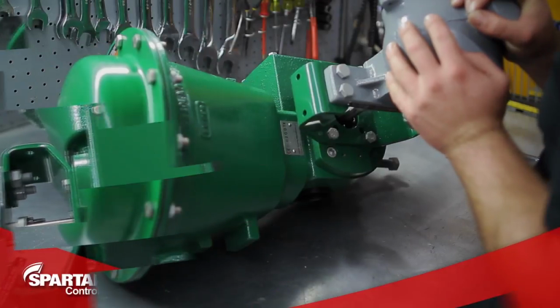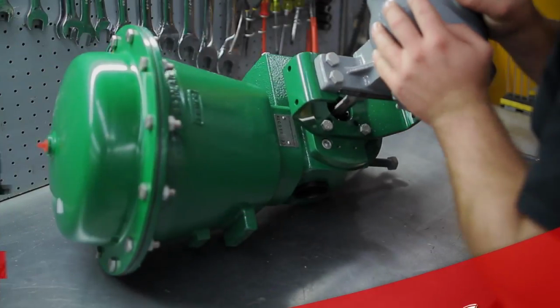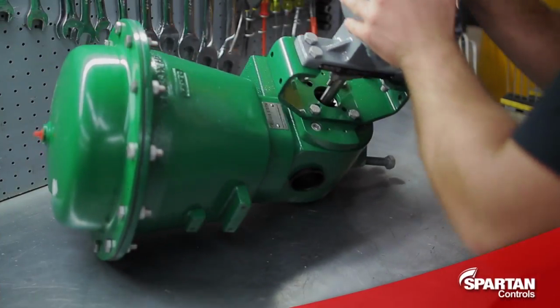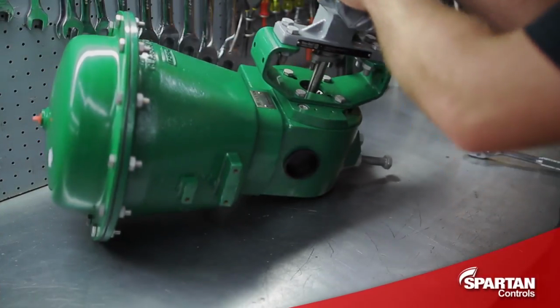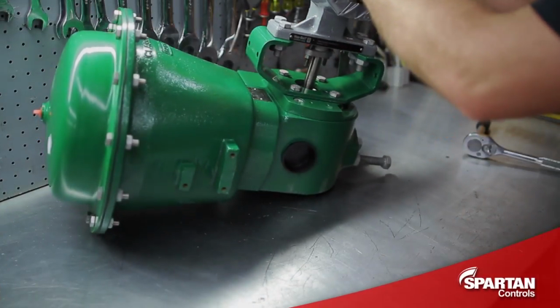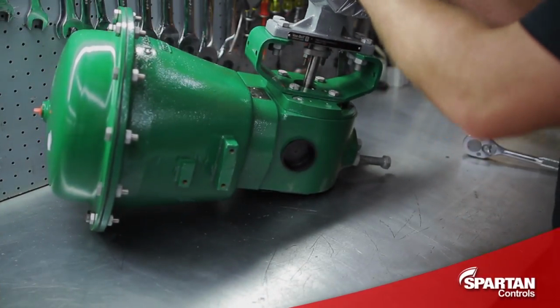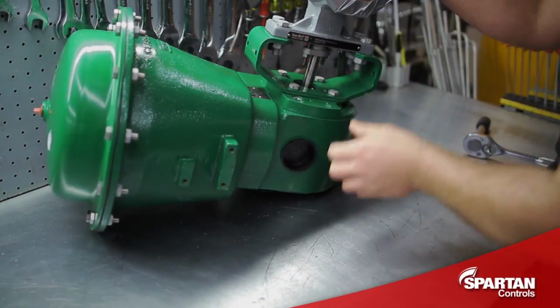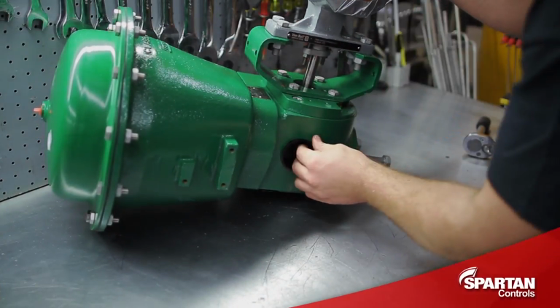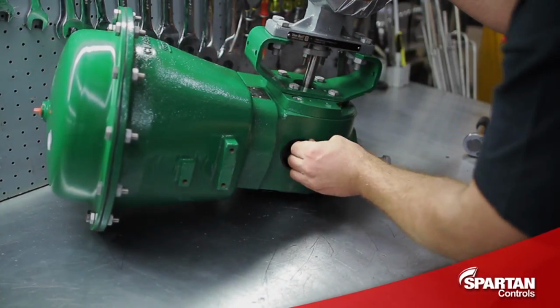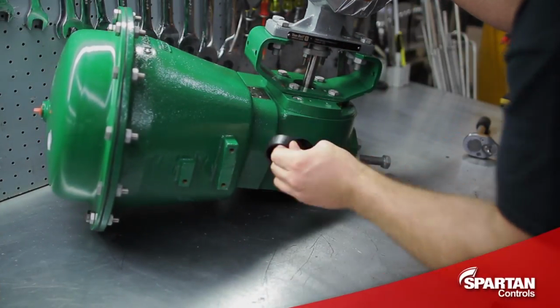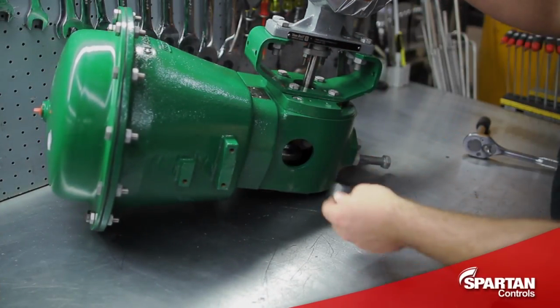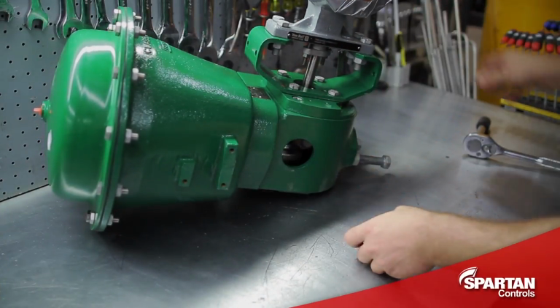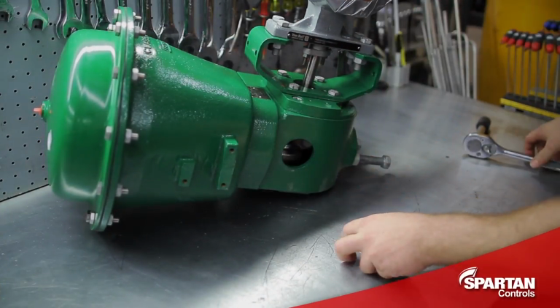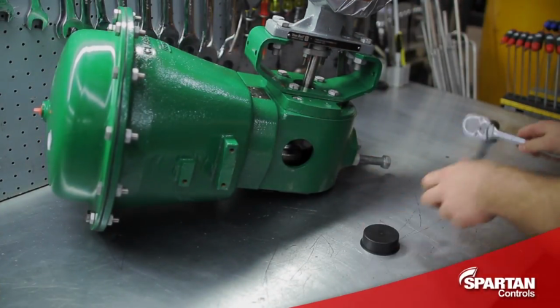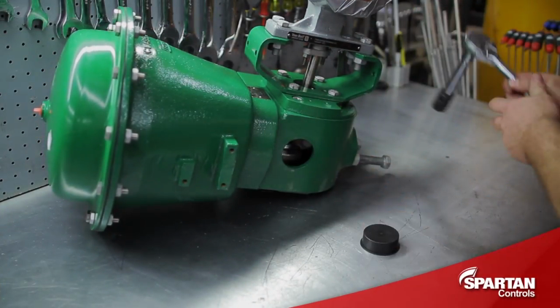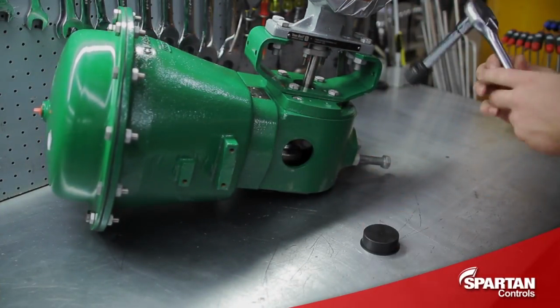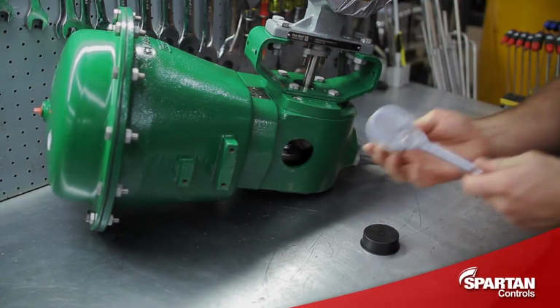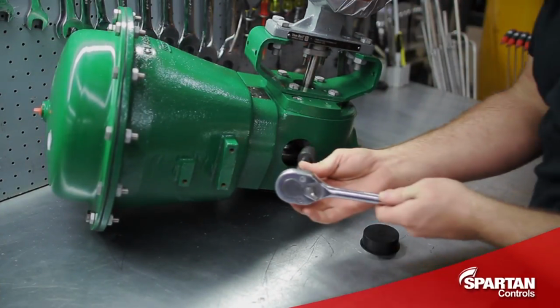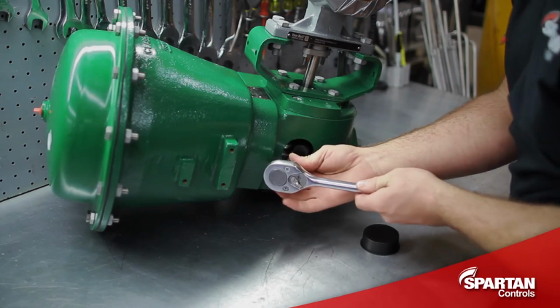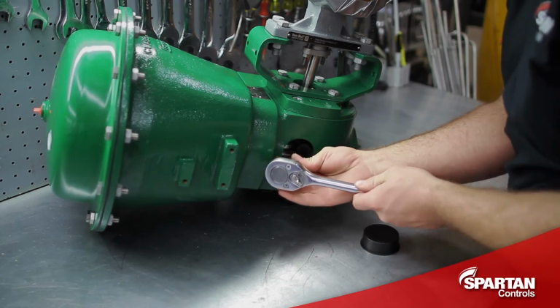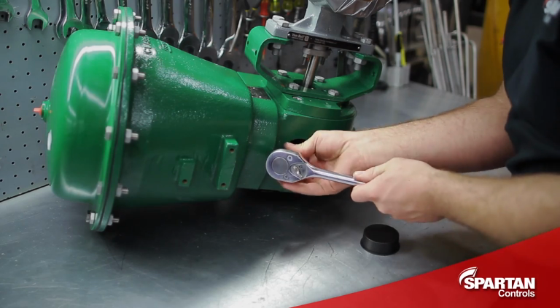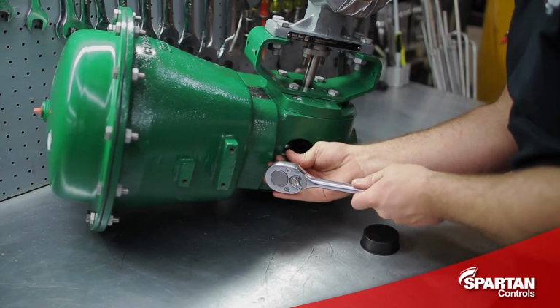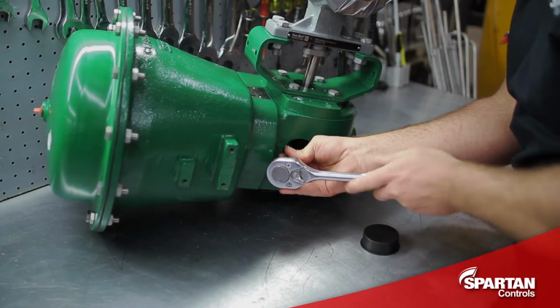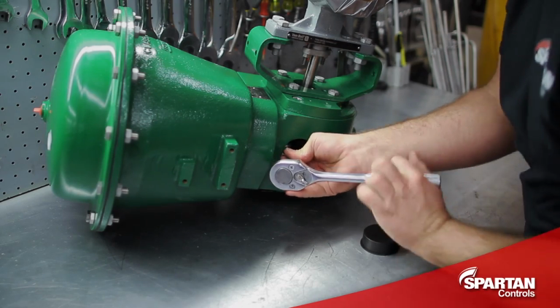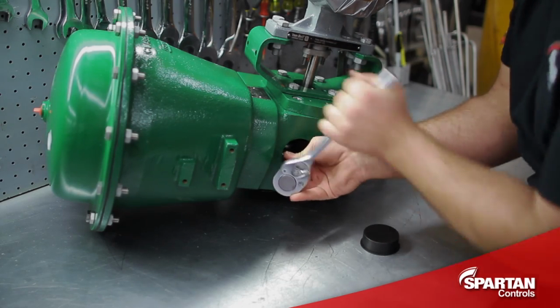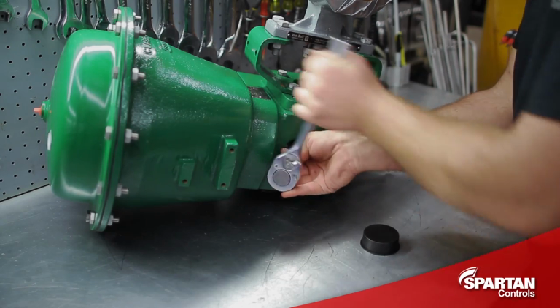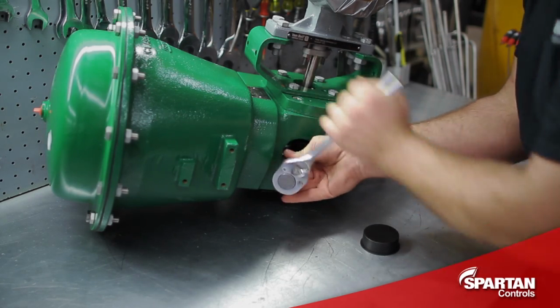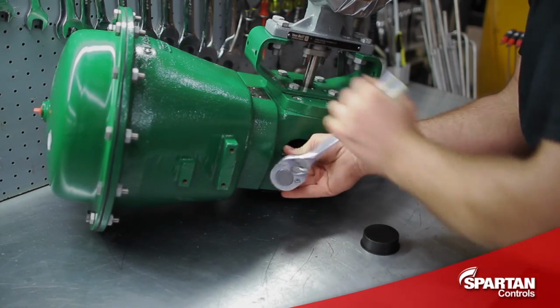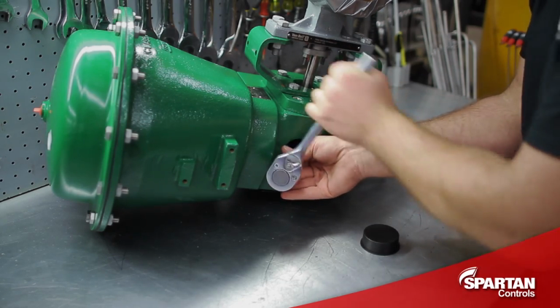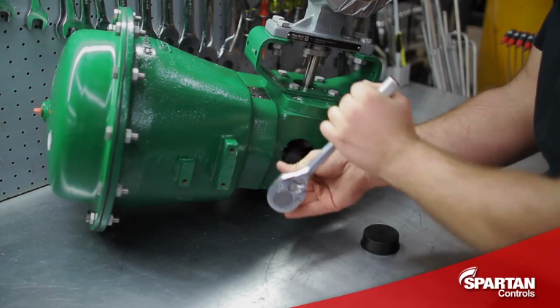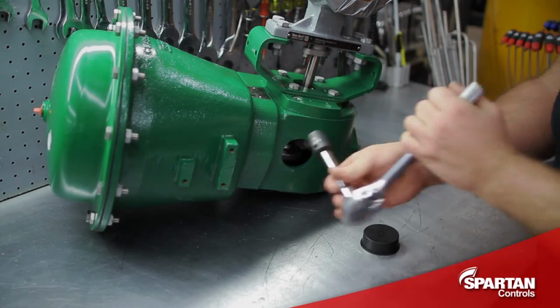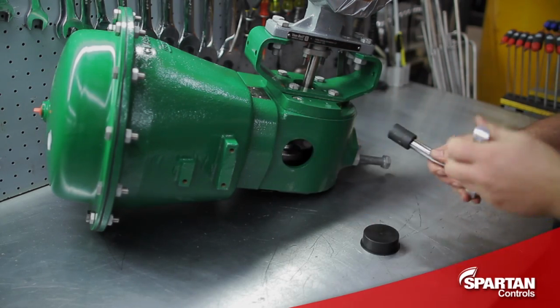To start, I will loosen the bolt on the lever arm. You gain access to this from the back side of the actuator. You don't need to remove the bolt, you just need to loosen it until it spins freely.